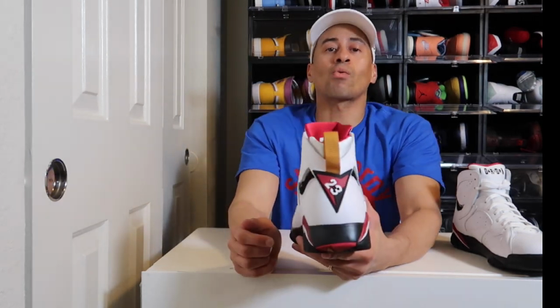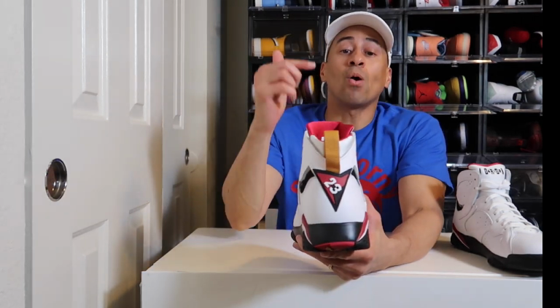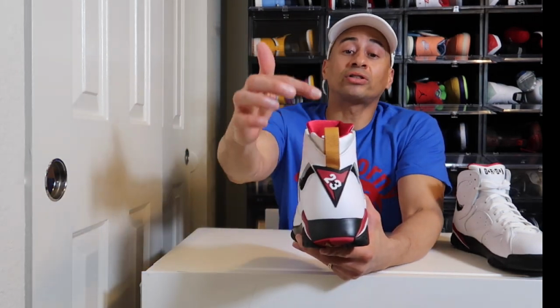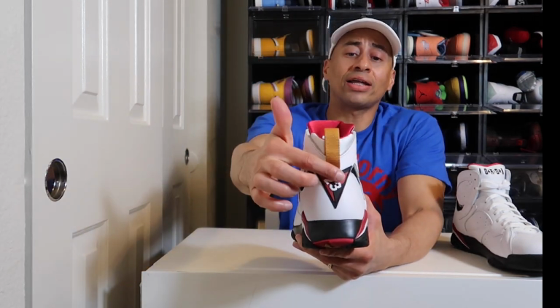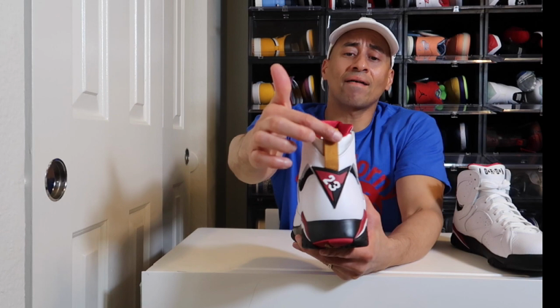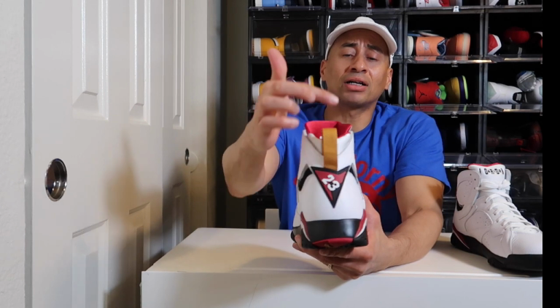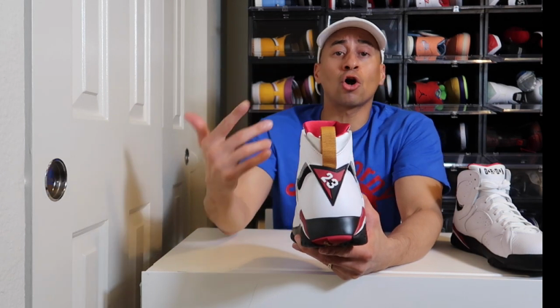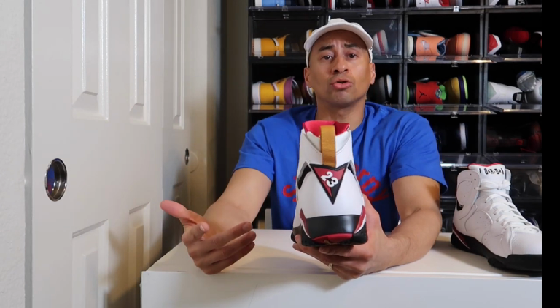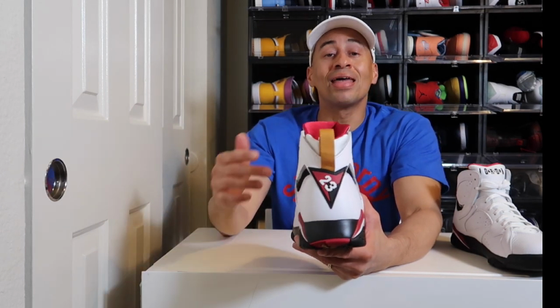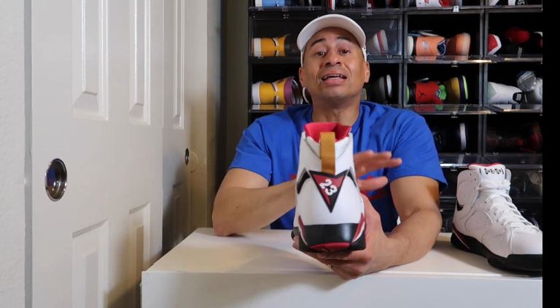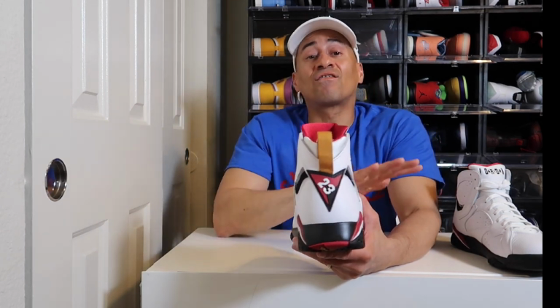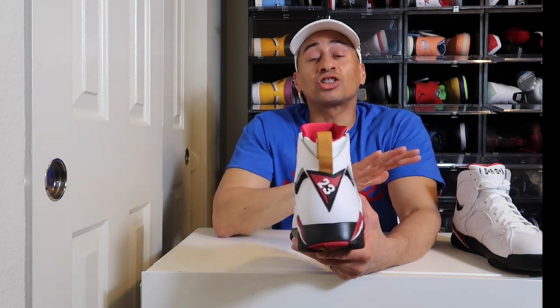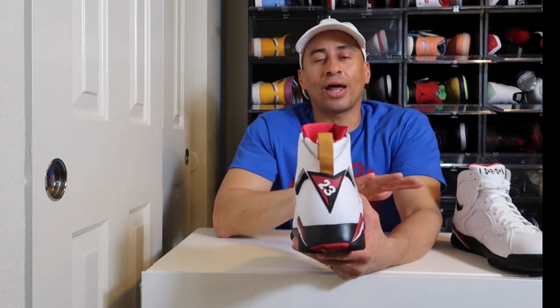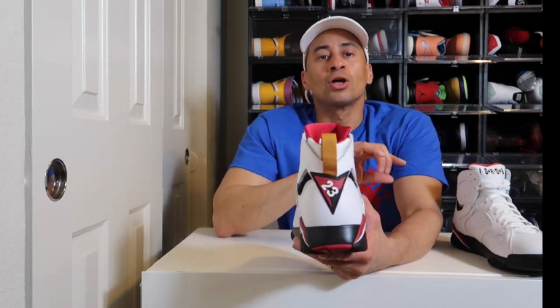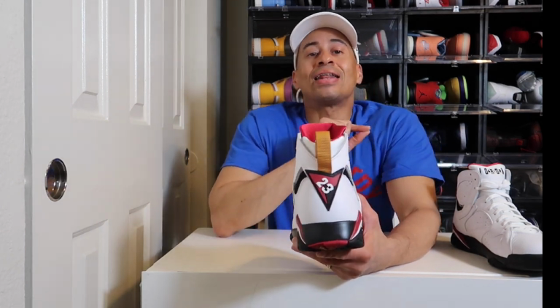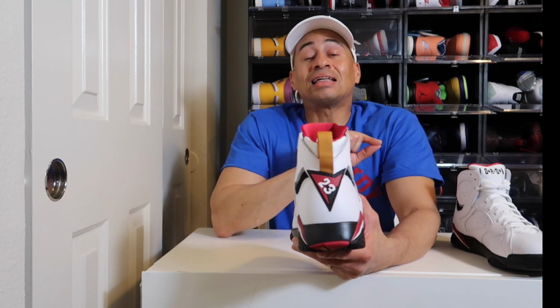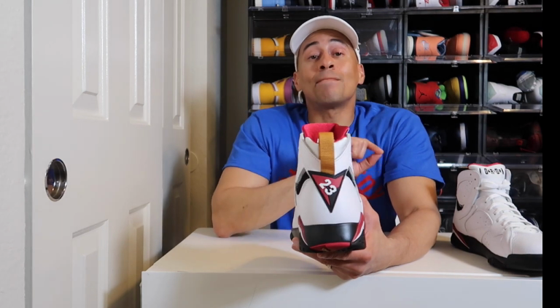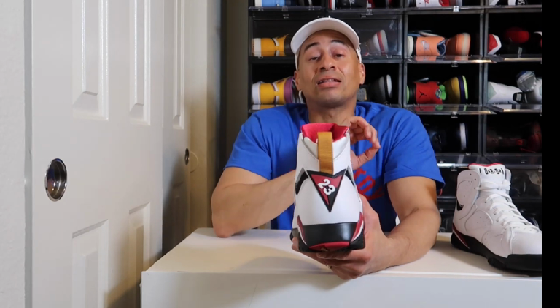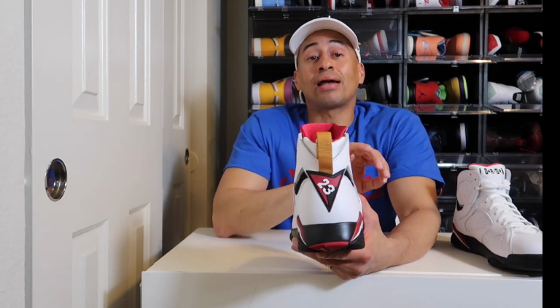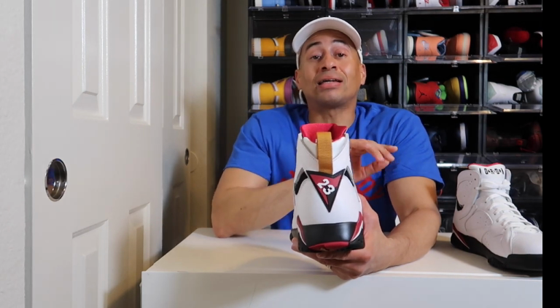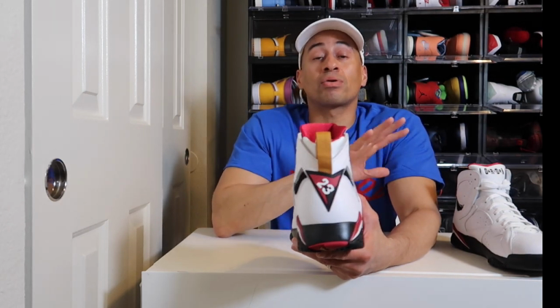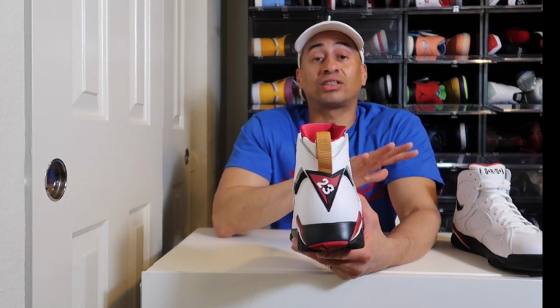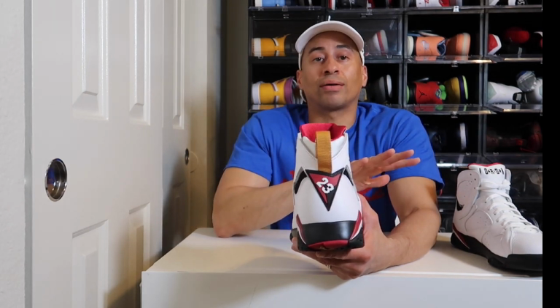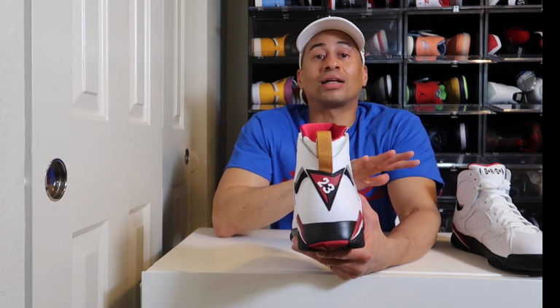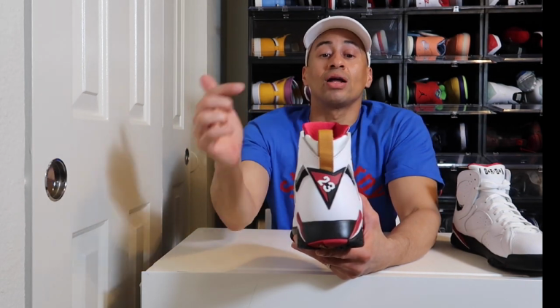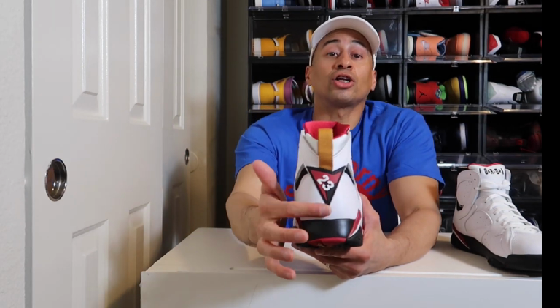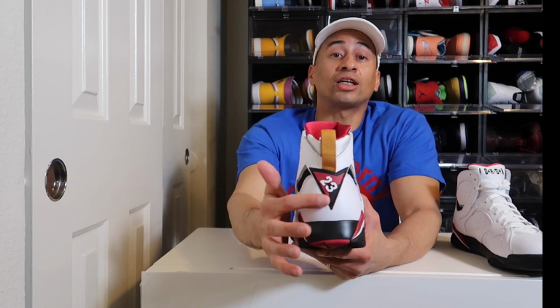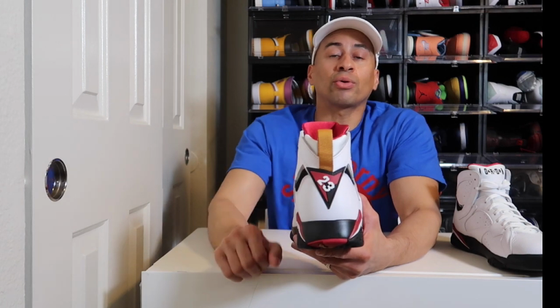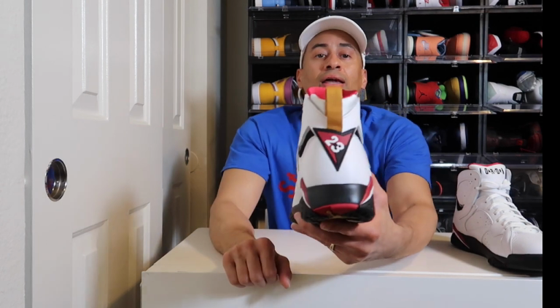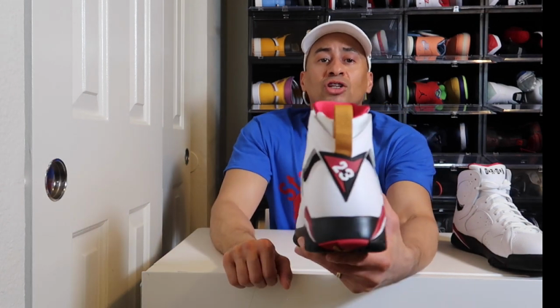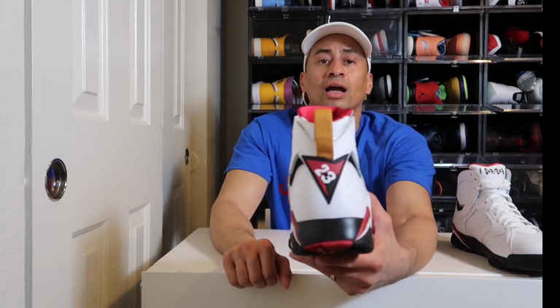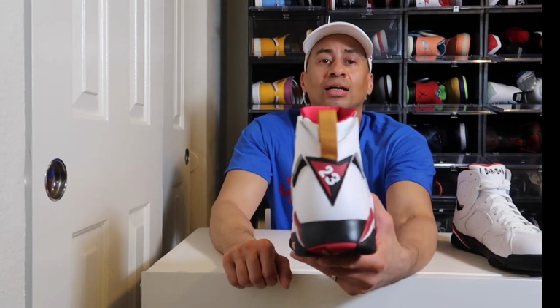On the heel tab right here, you have that mustard gold colorway. This is the first silhouette where Nike stopped putting Nike Air on the back, and they started using that 23 right here. Just wanted to give y'all that information.